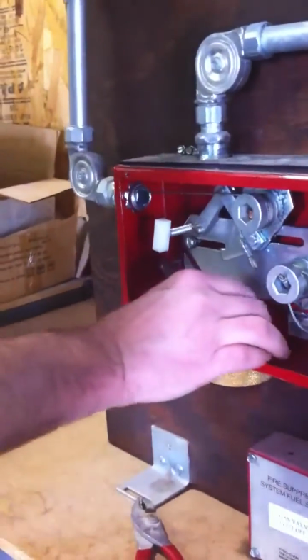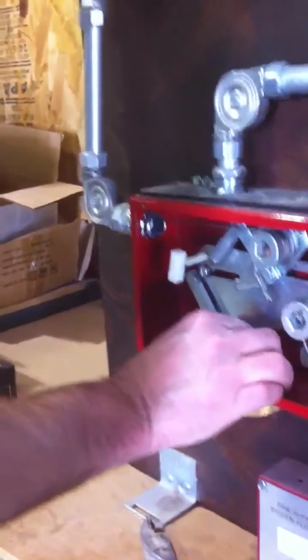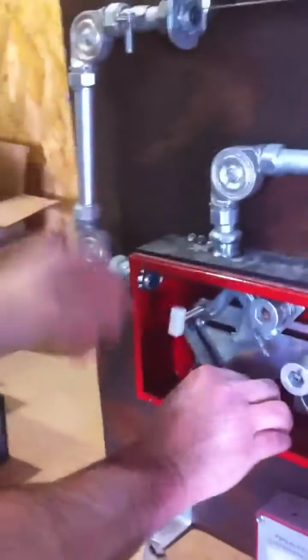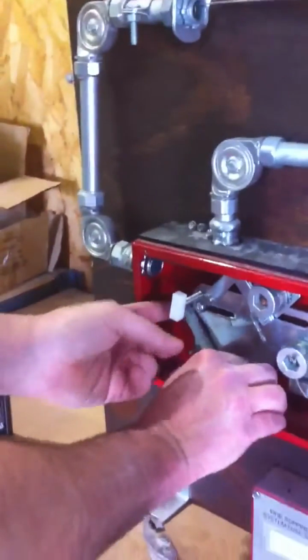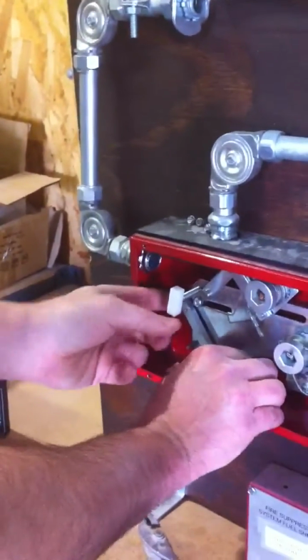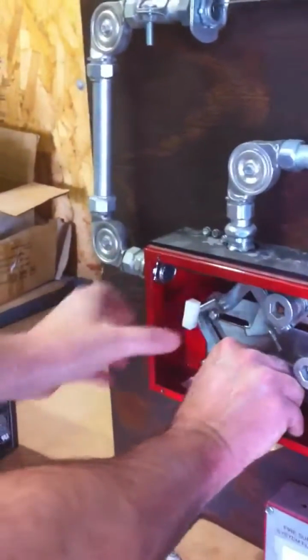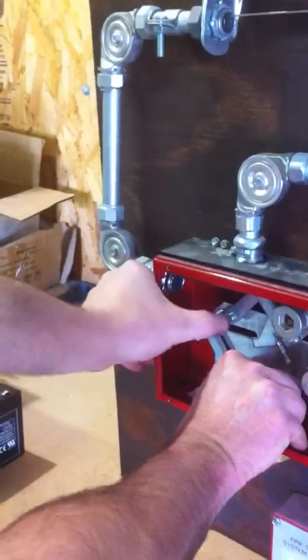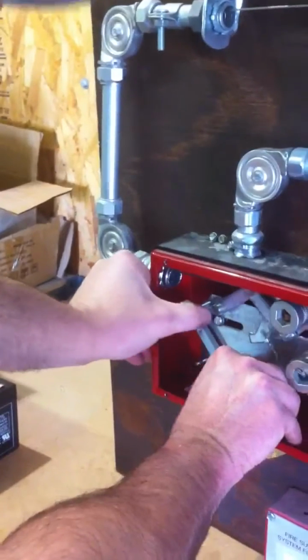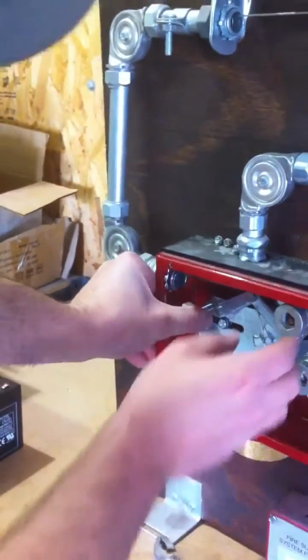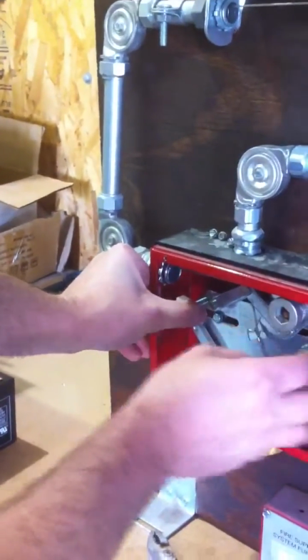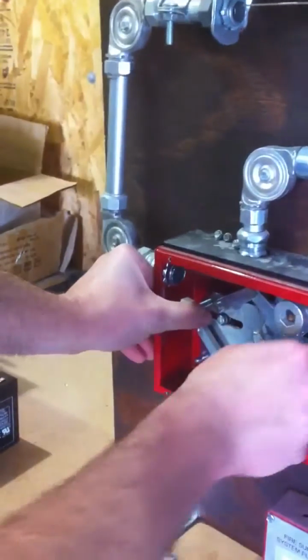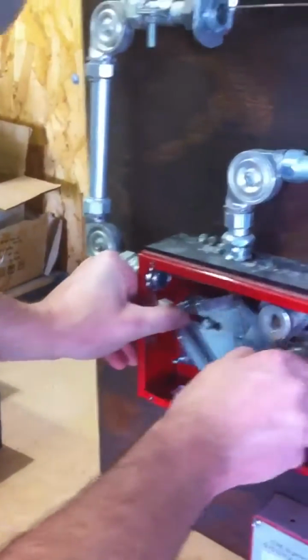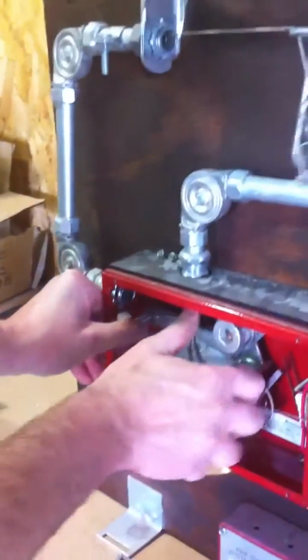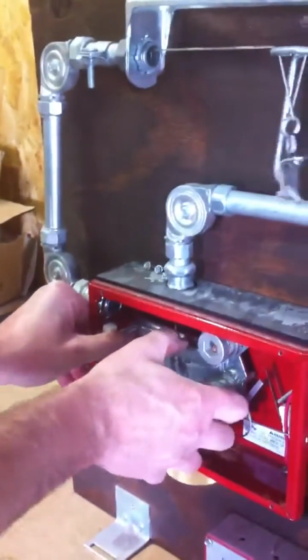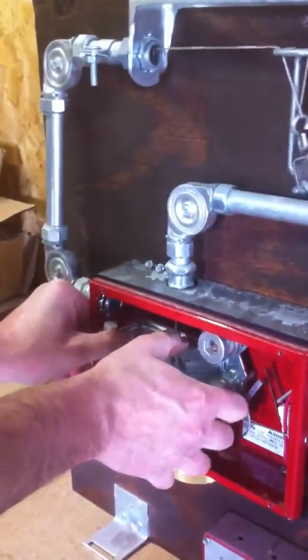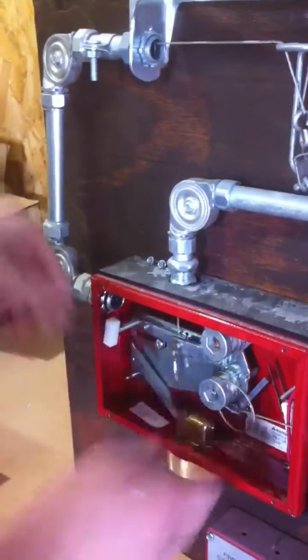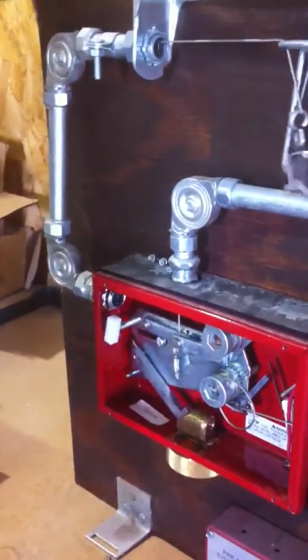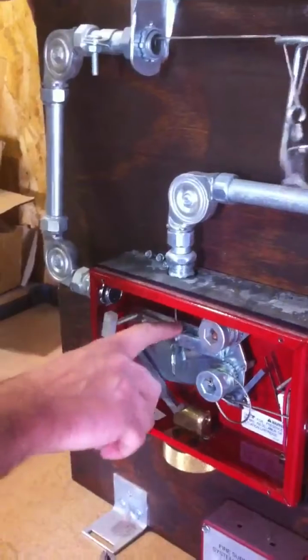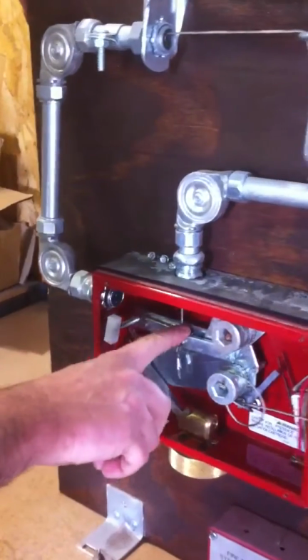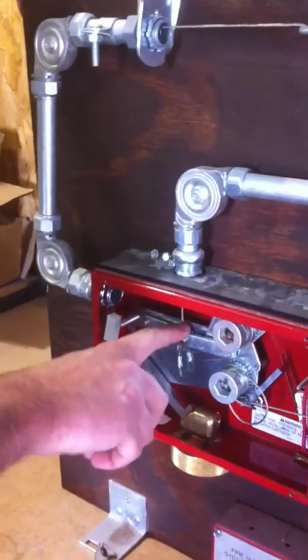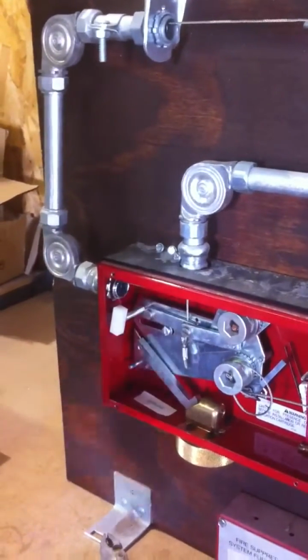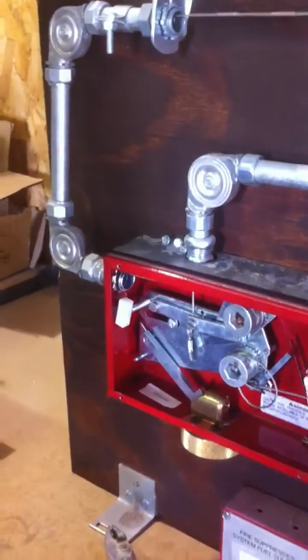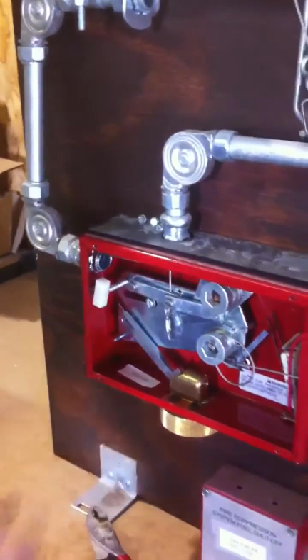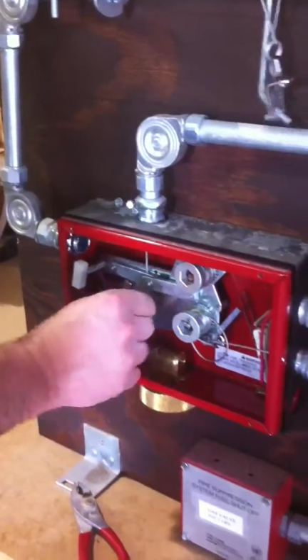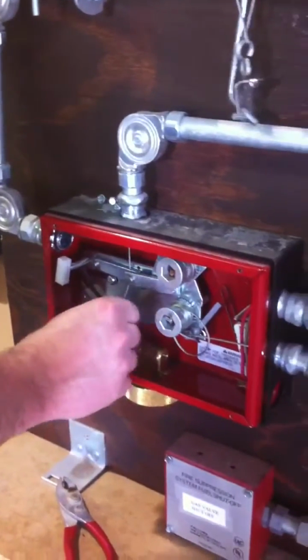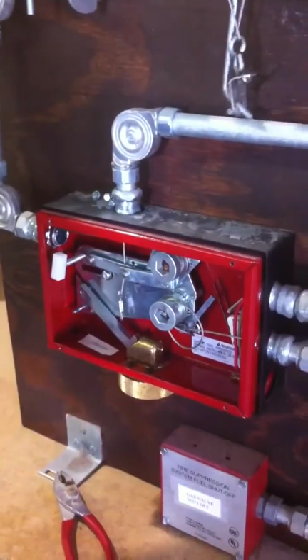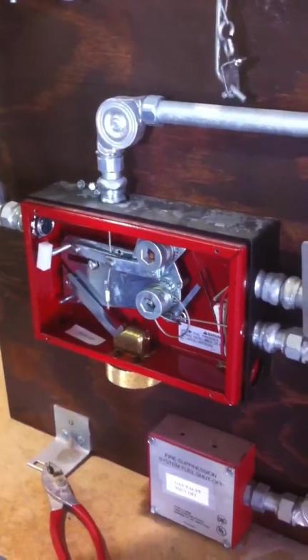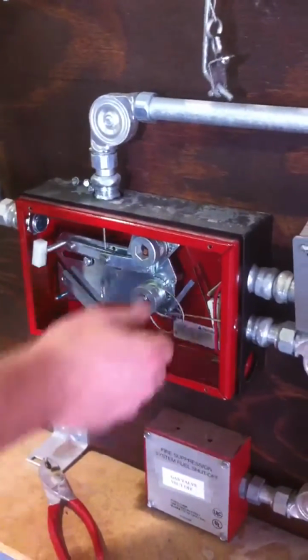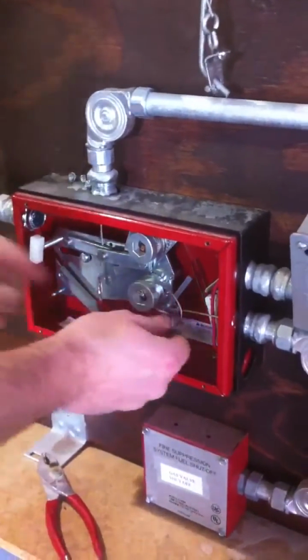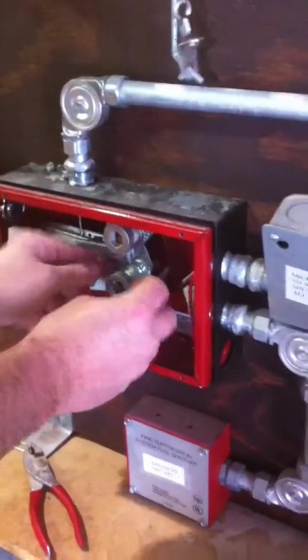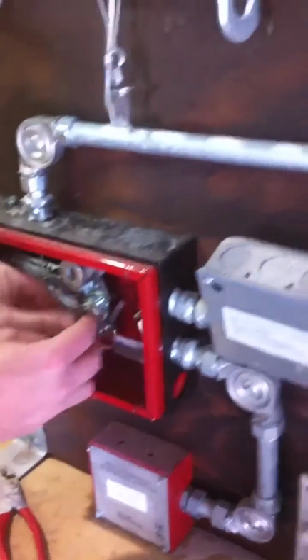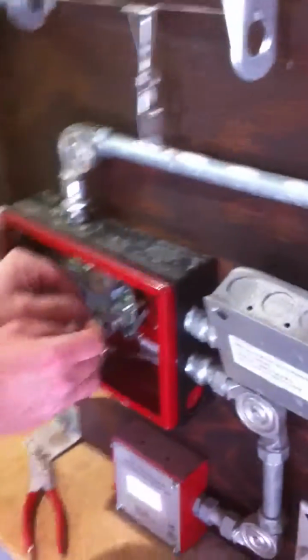Push the little arm up, make sure it's all the way up. Push the whole carriage forward. Make sure this is all the way down. Pull the station. And then you can set the tension on your gas line.